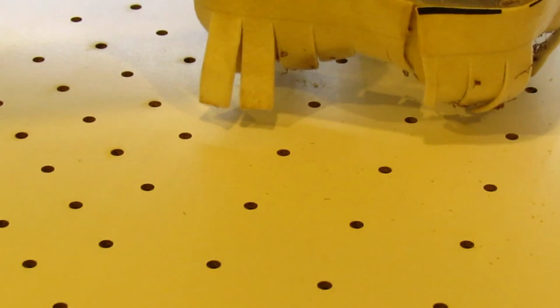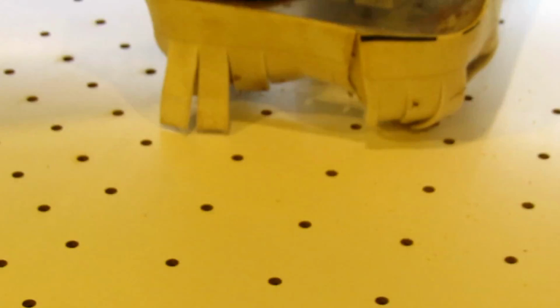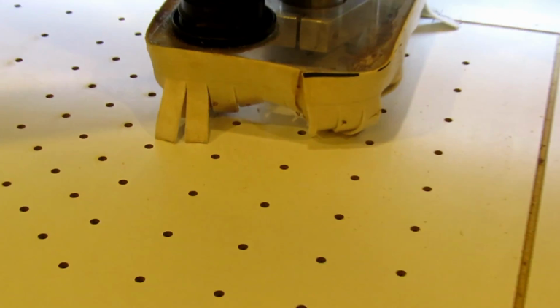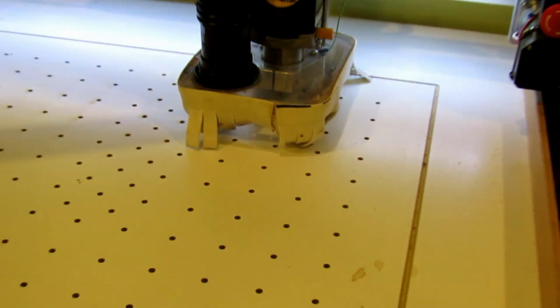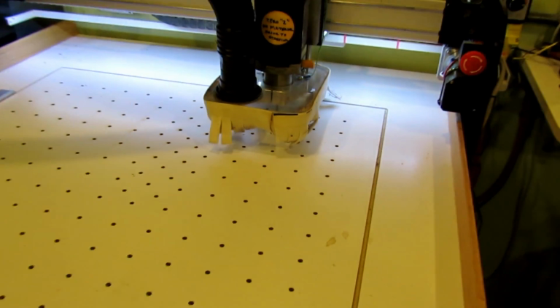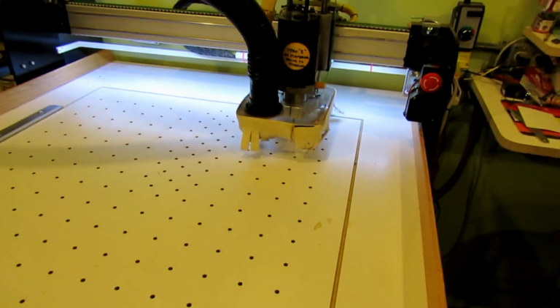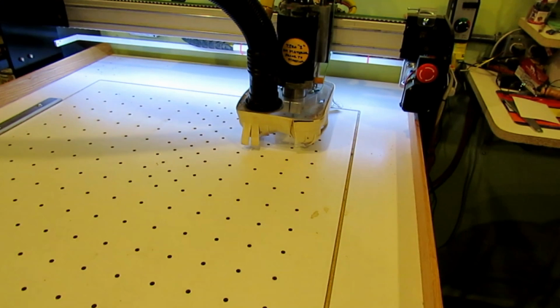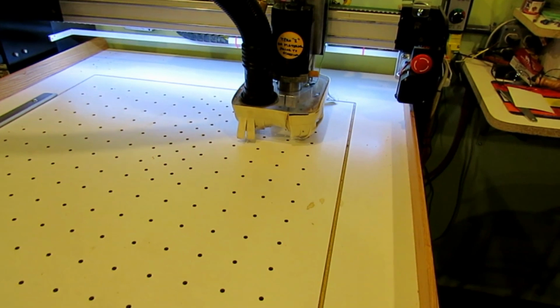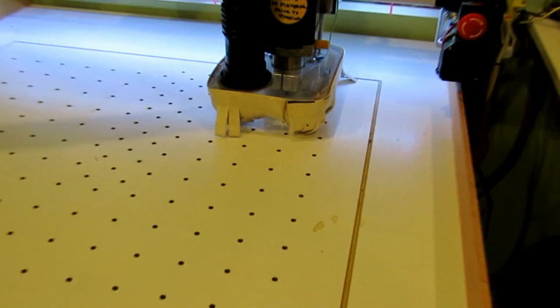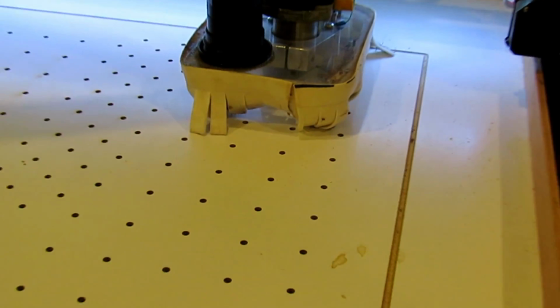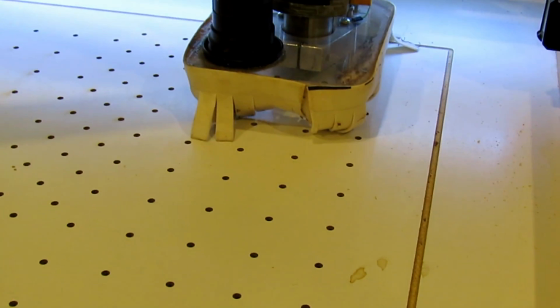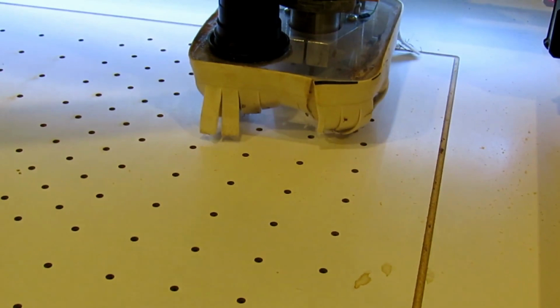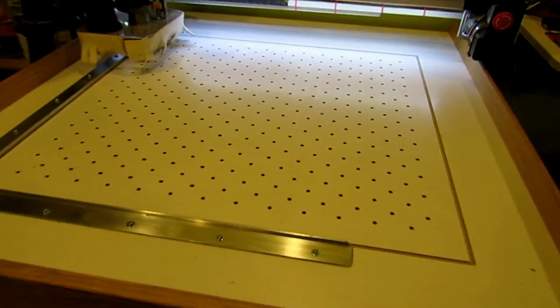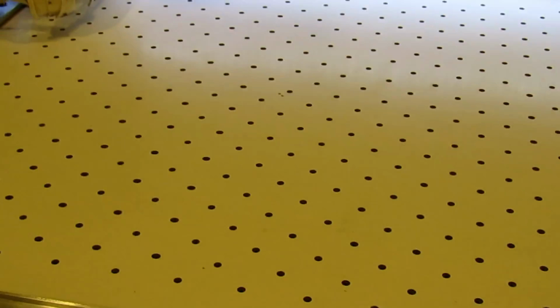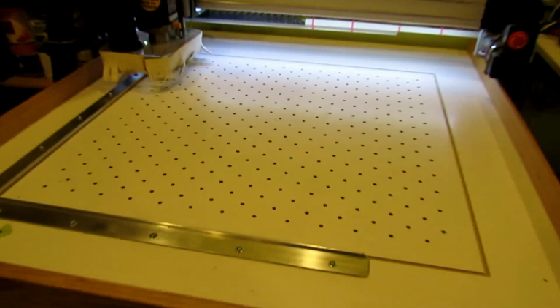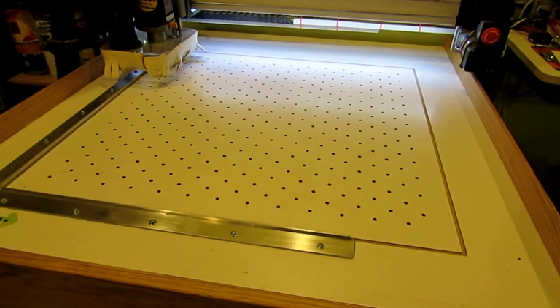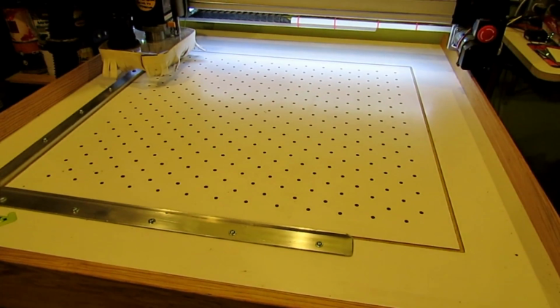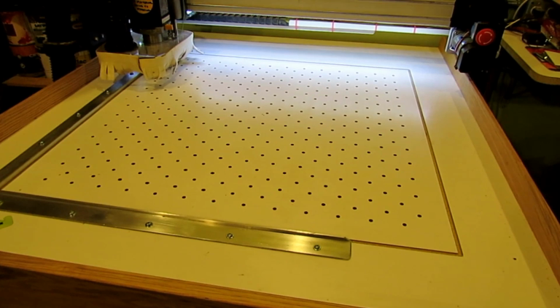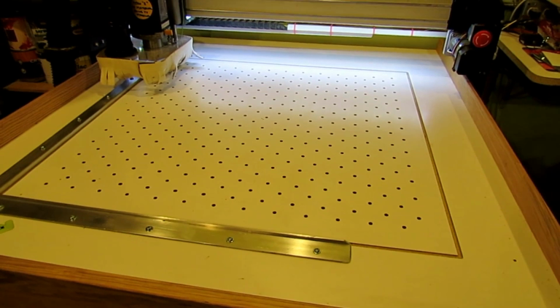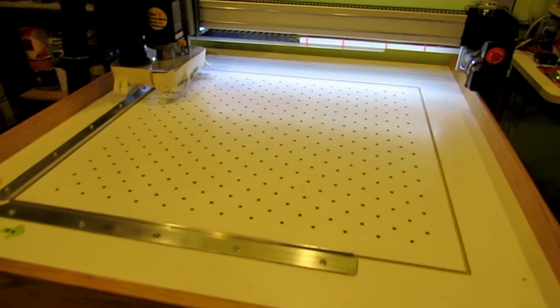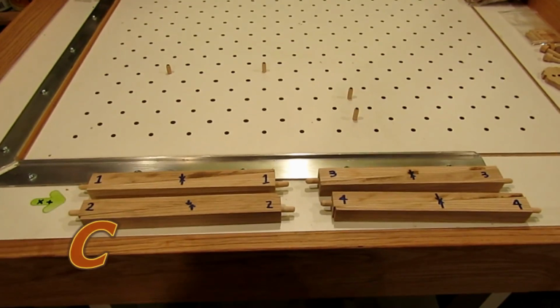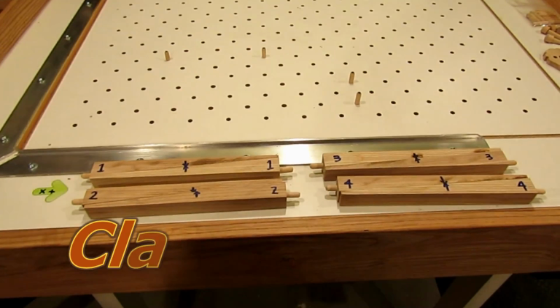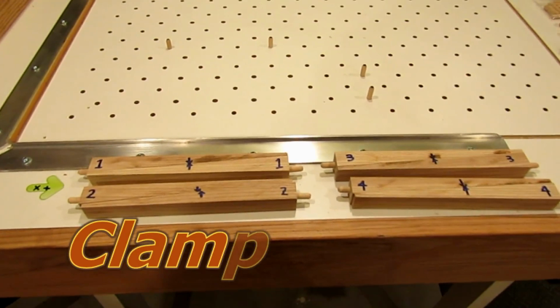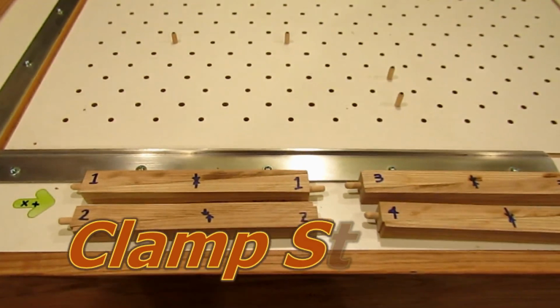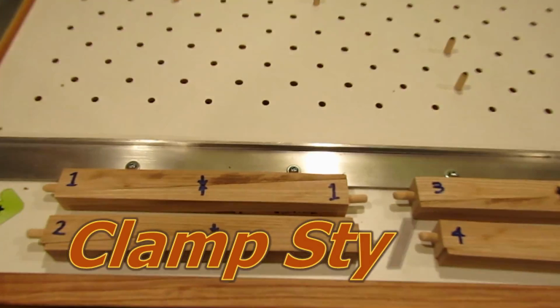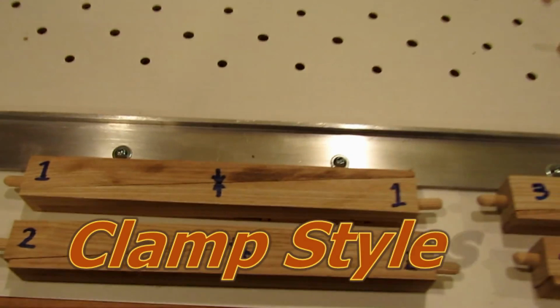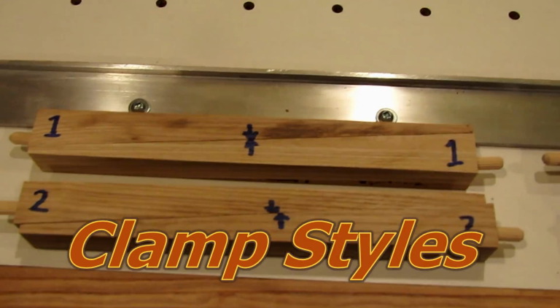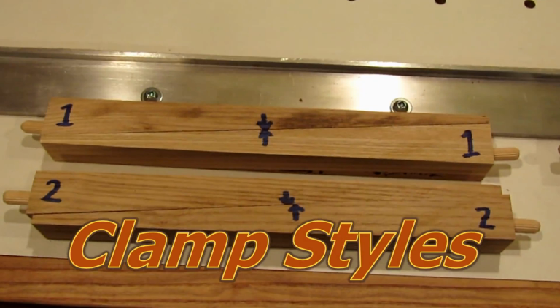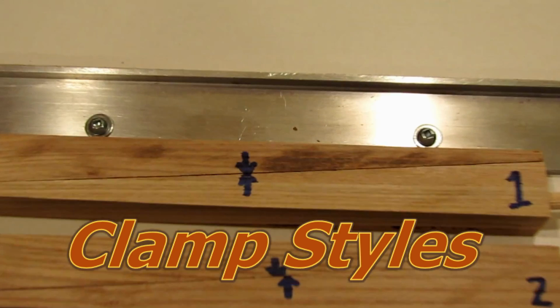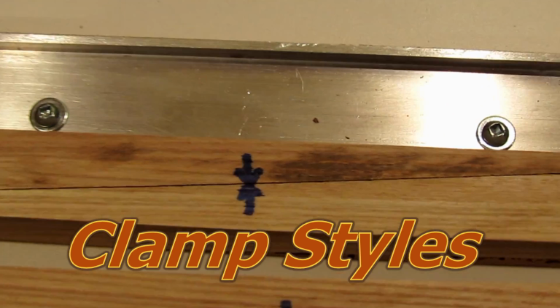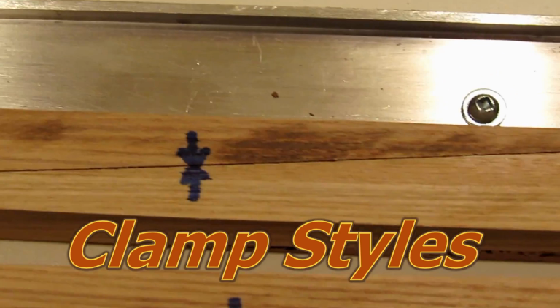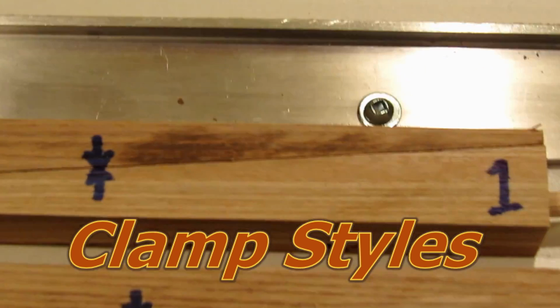I finally decided on a system using wooden wedges and wooden cams, with rubber bands to actually tension them and hold them in place — so that I could destroy the clamps easily with the router but would not hurt the router bit.